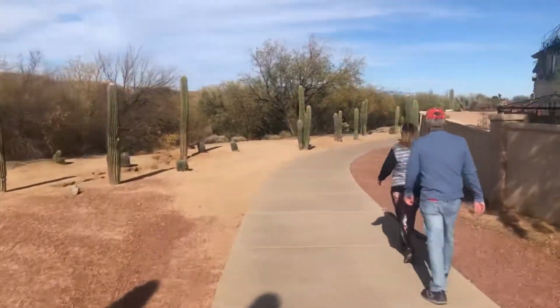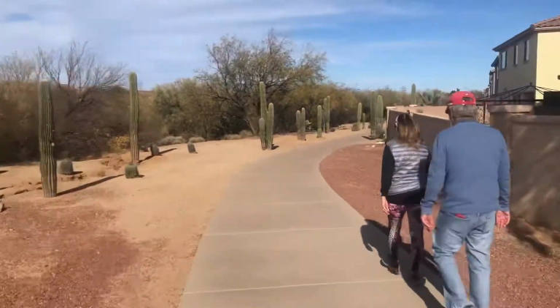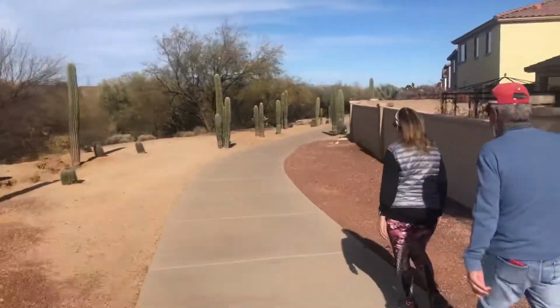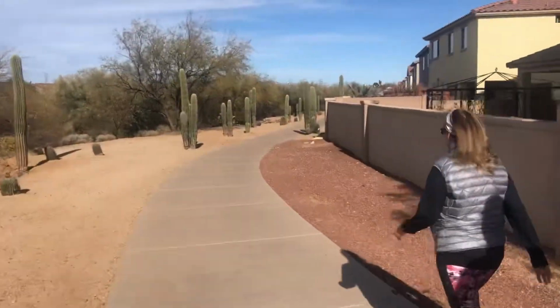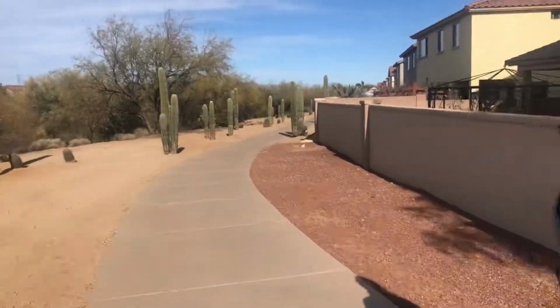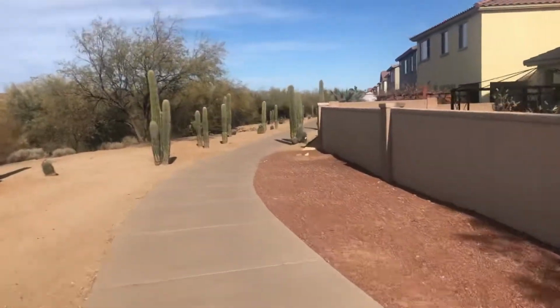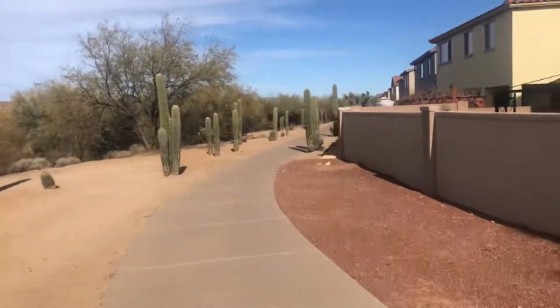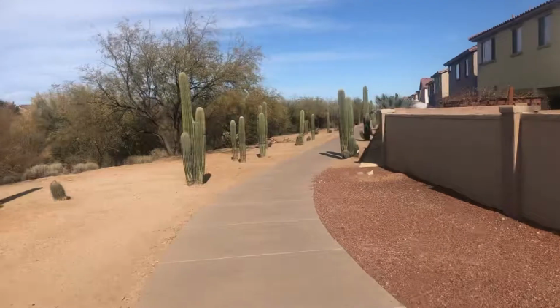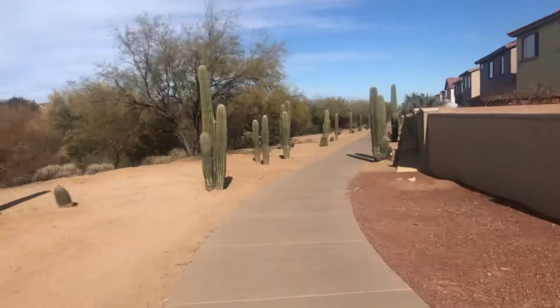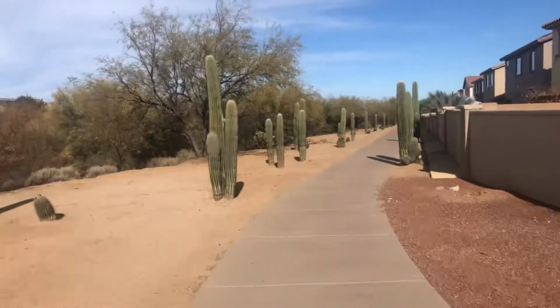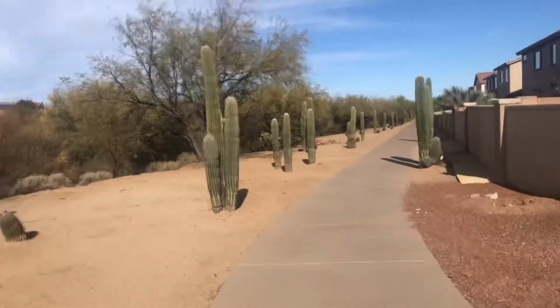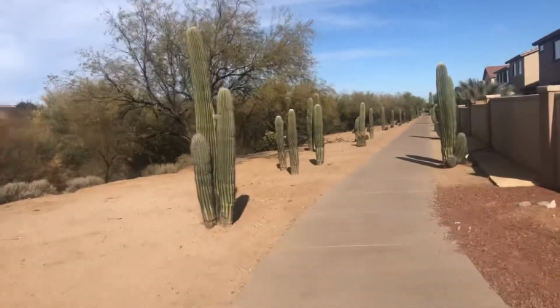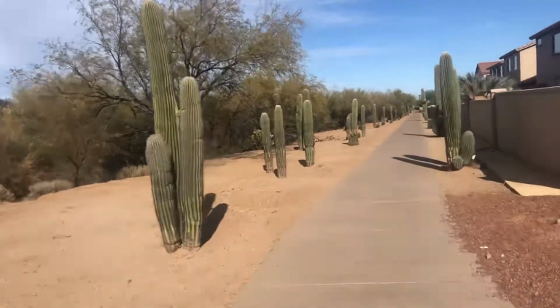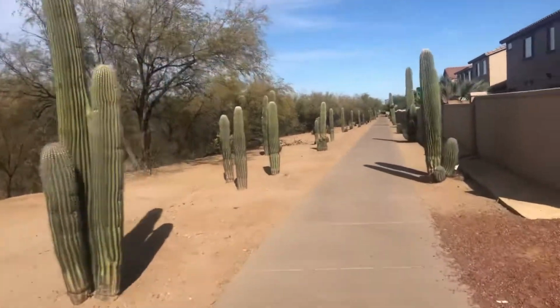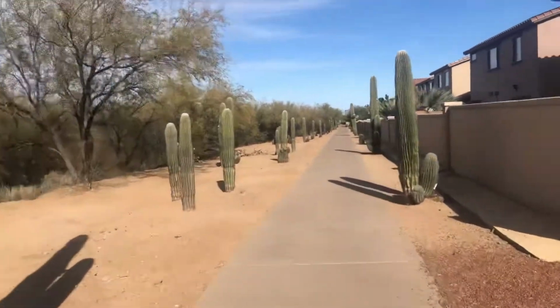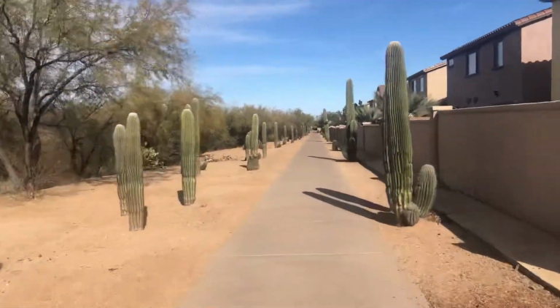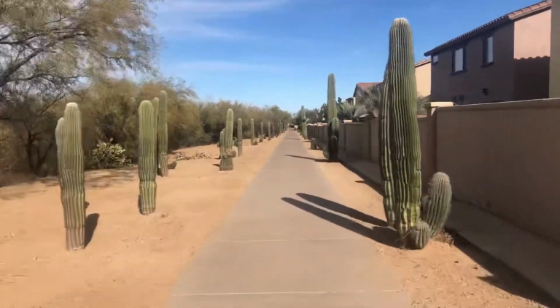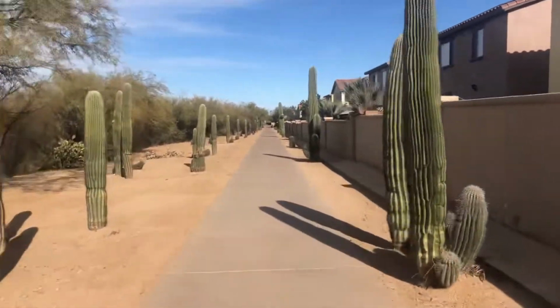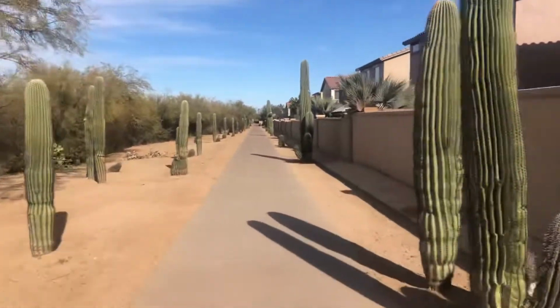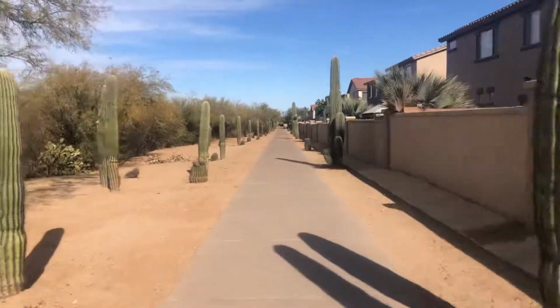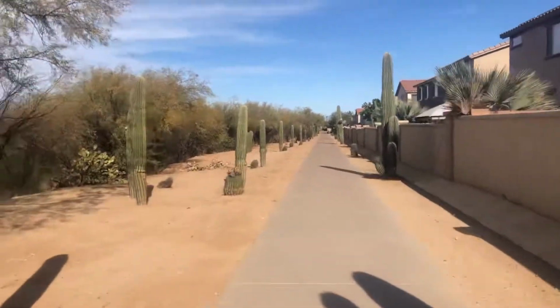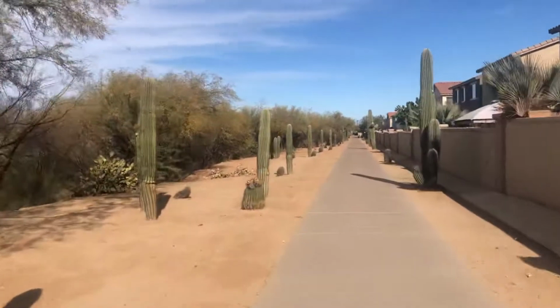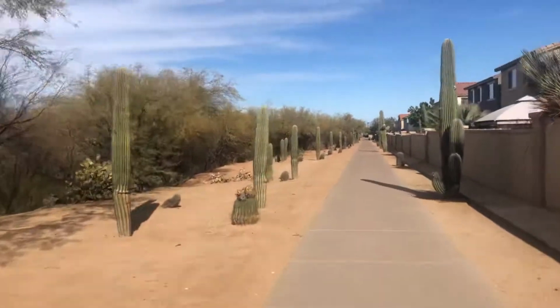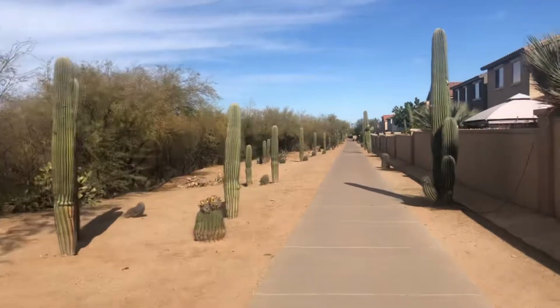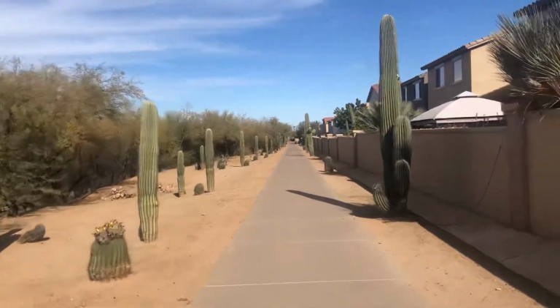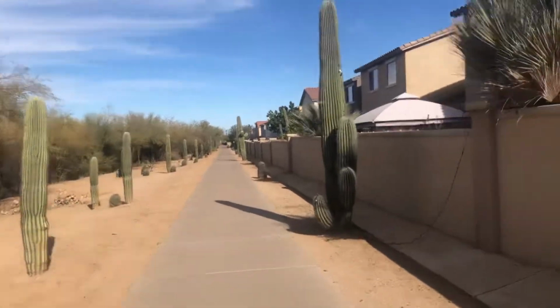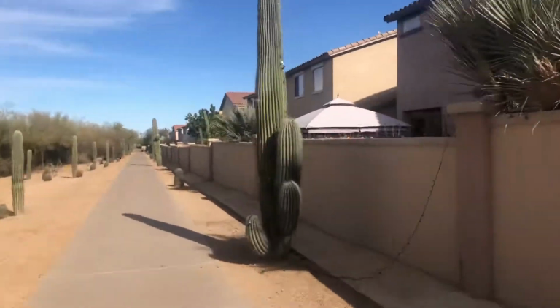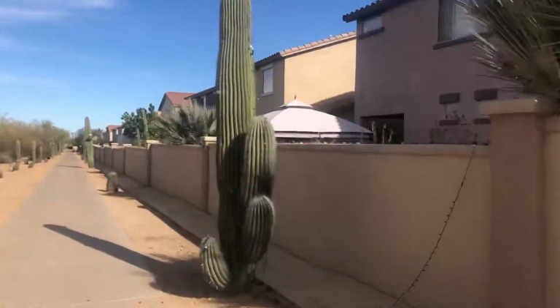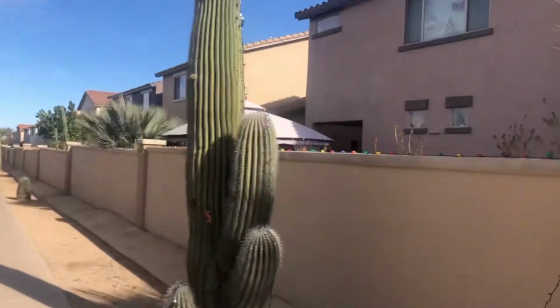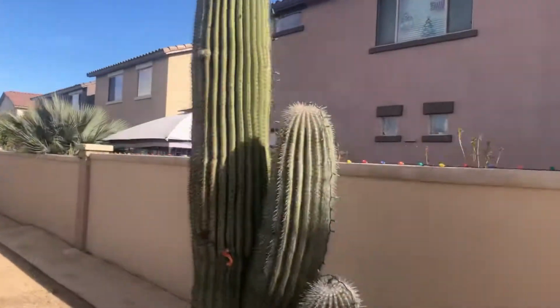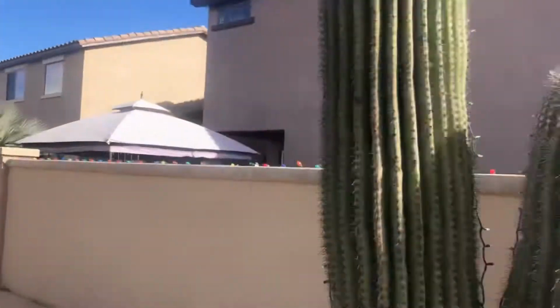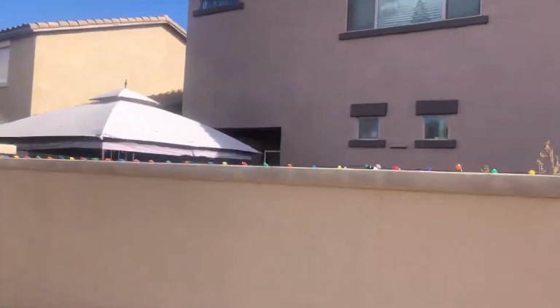It's a great day, isn't it? It's amazing. Beautiful saguaros. This one's got some lights on it.